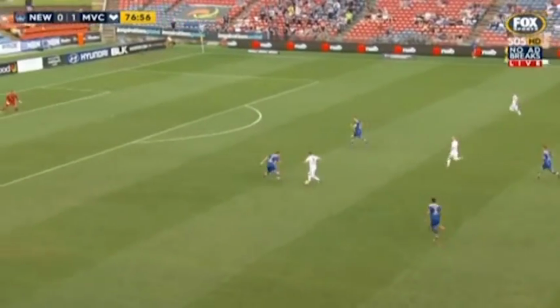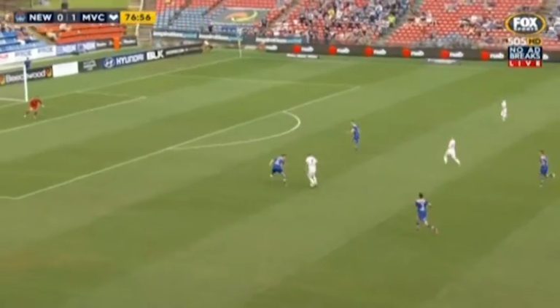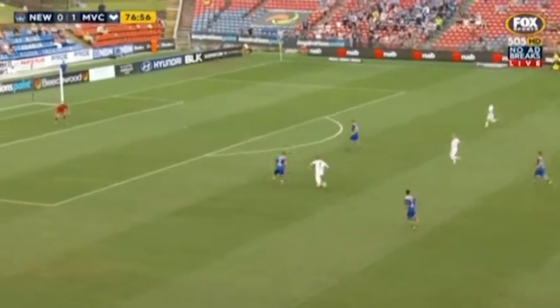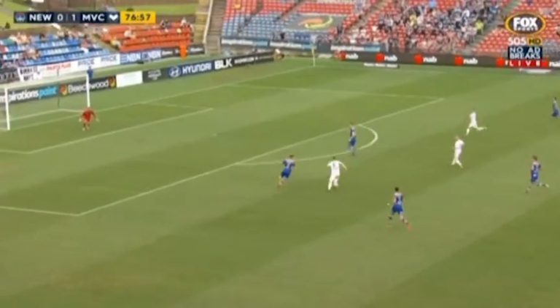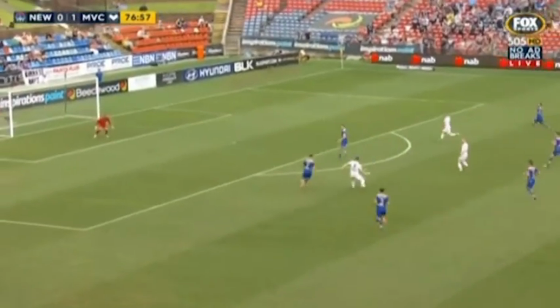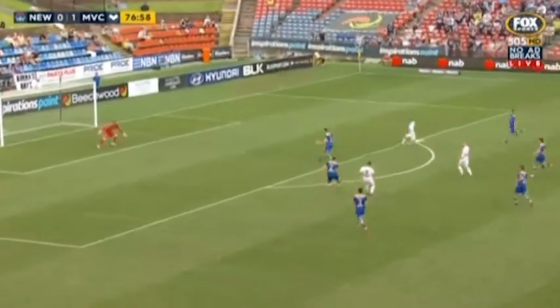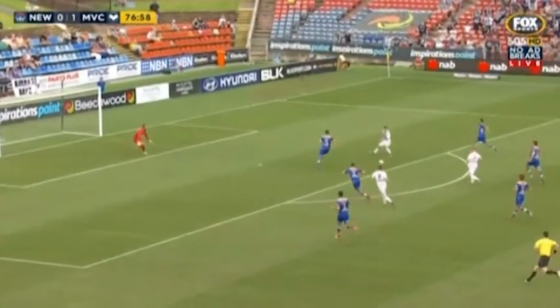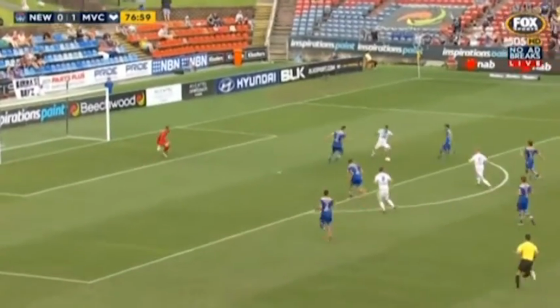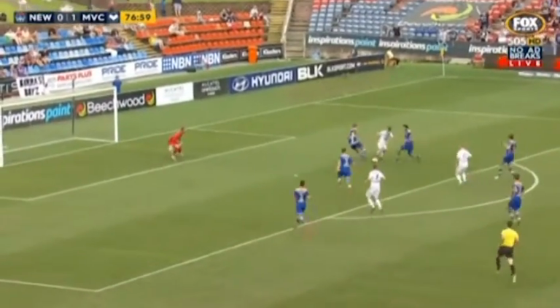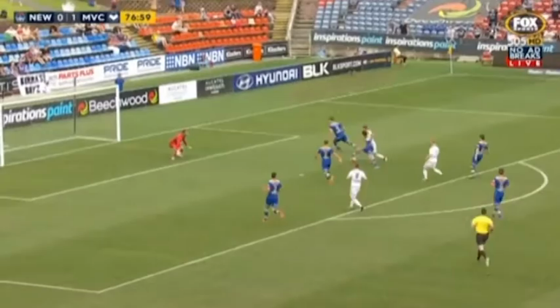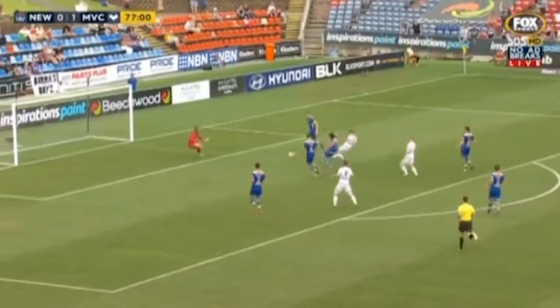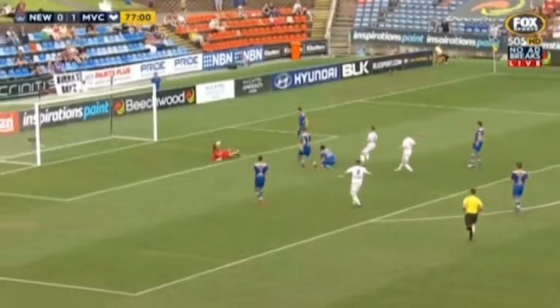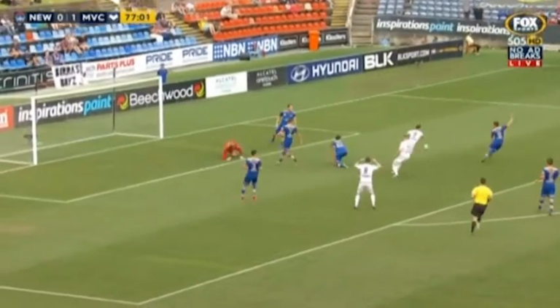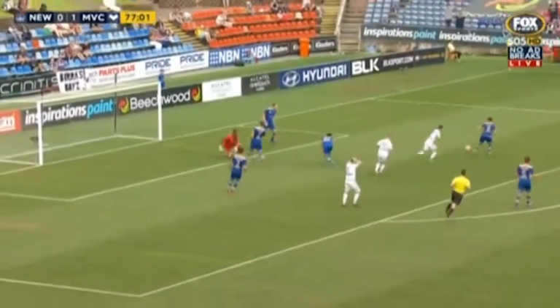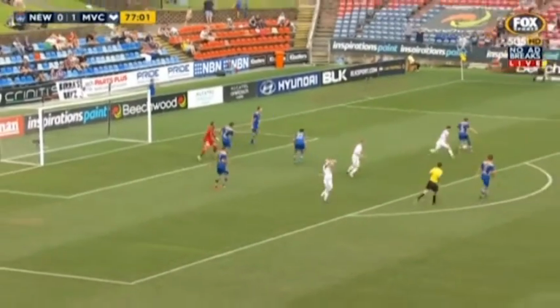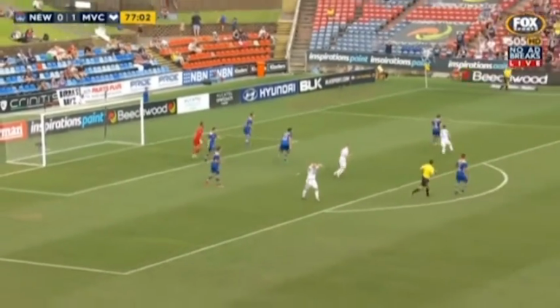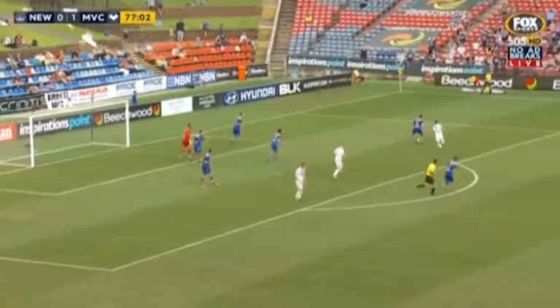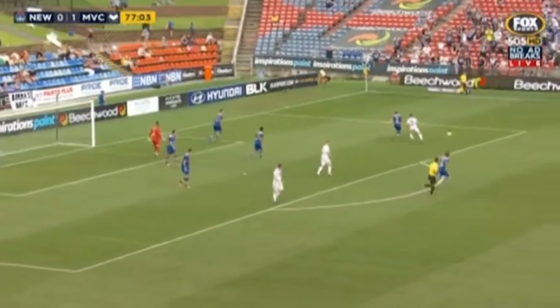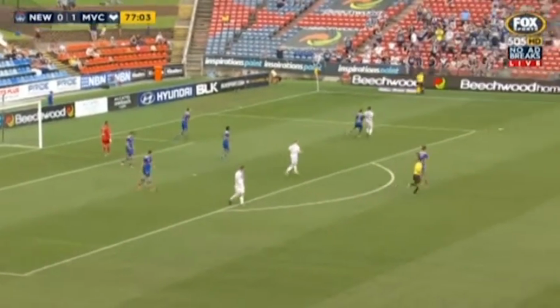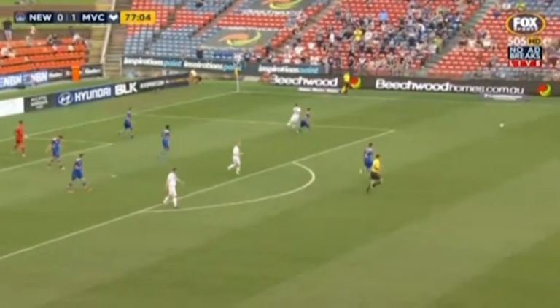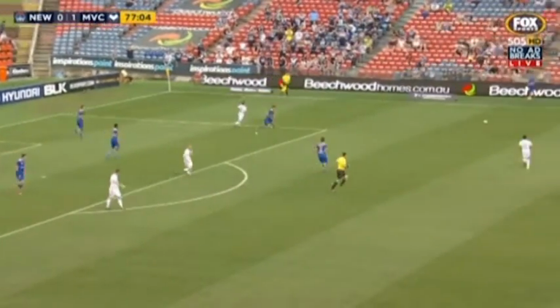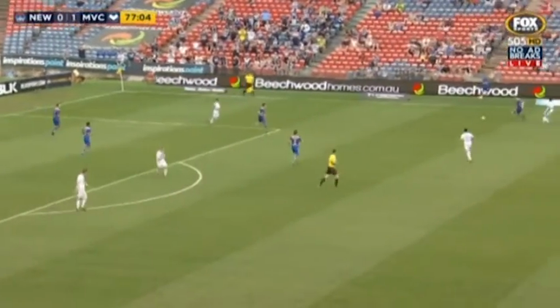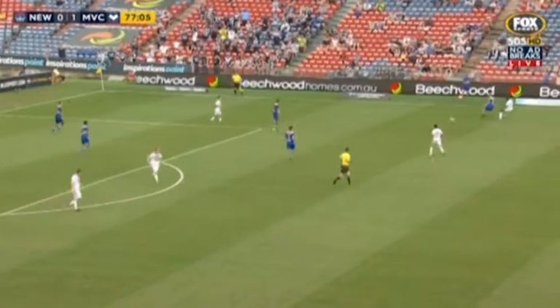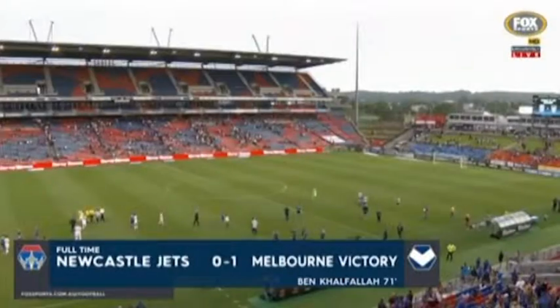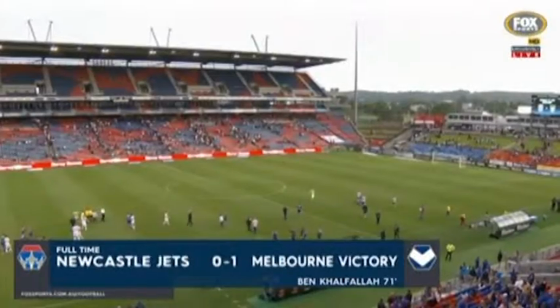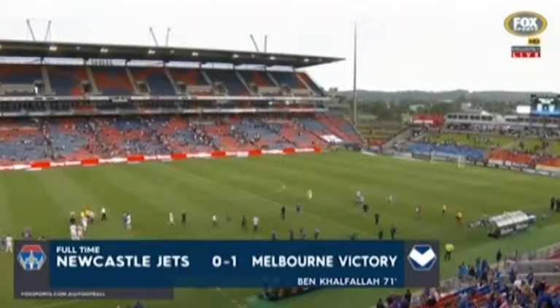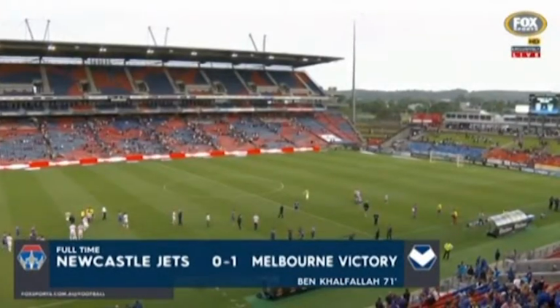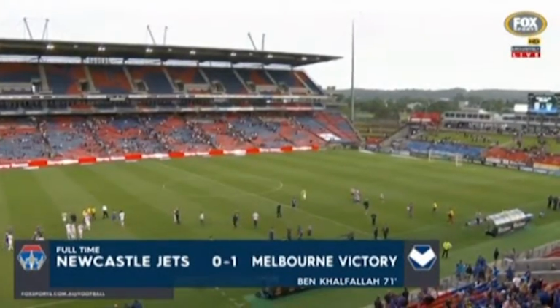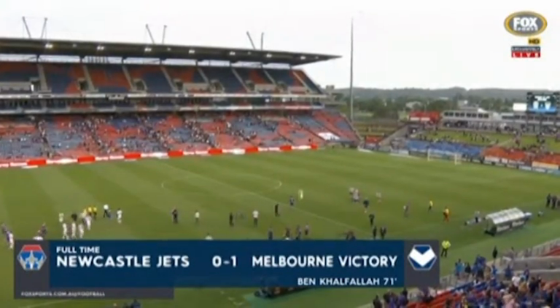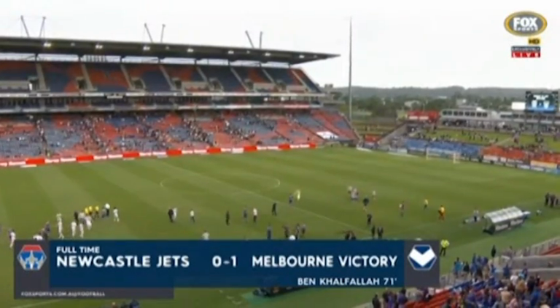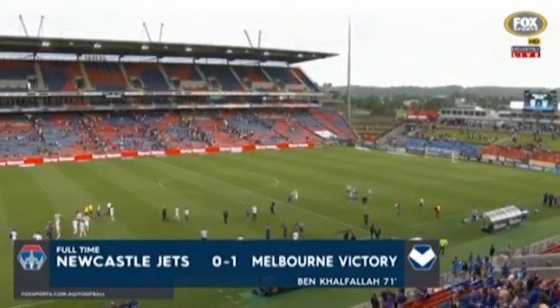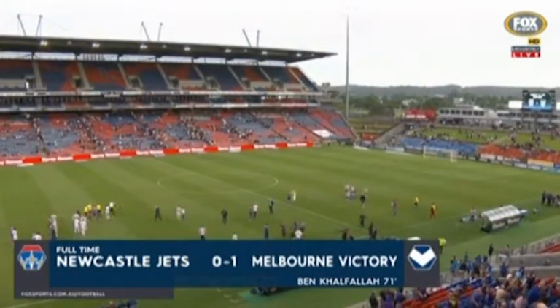Here's Beresha, slides it through slightly behind Barbarouss, but he readjusted beautifully — and a good block by Birgitti with the legs. Full-time scoreline: Newcastle Jets nil, Melbourne Victory one.